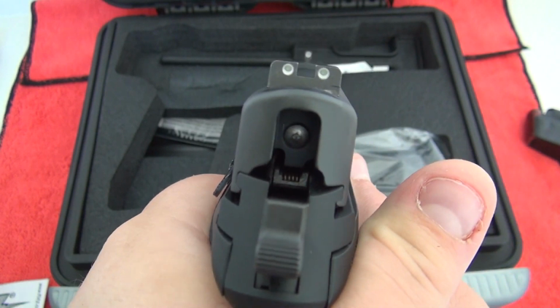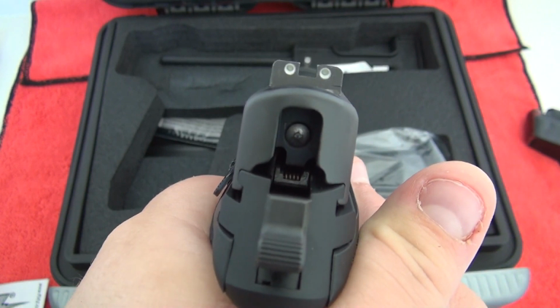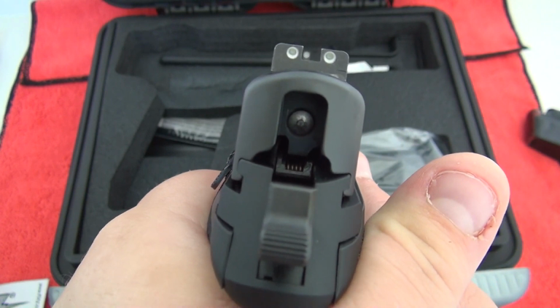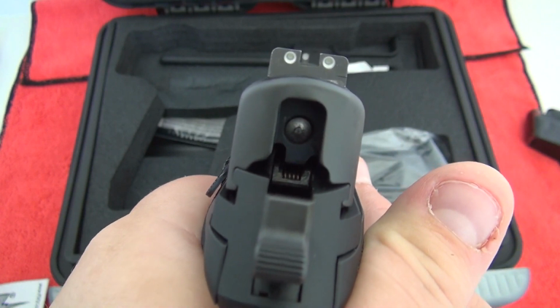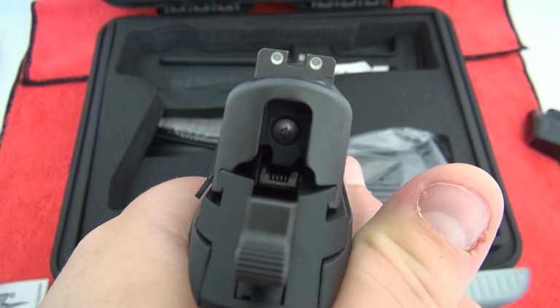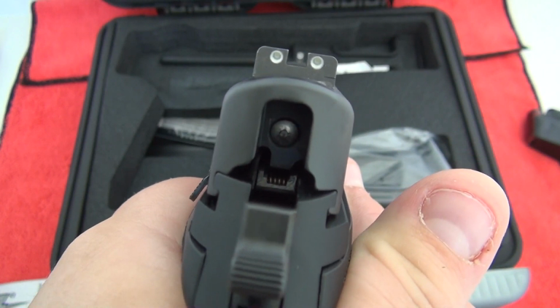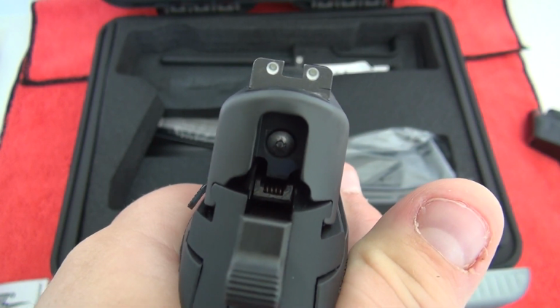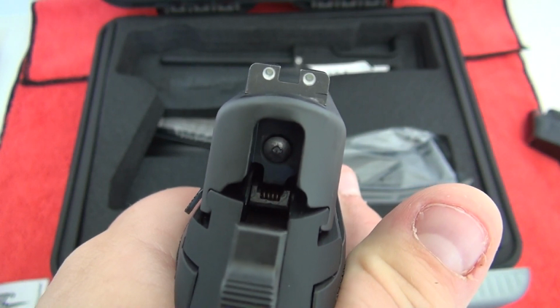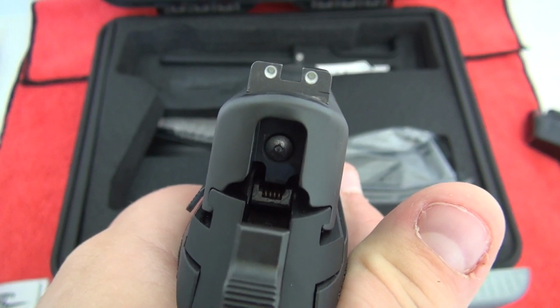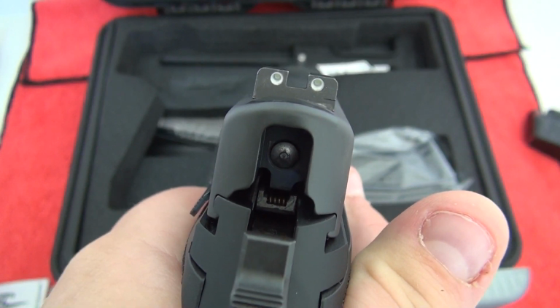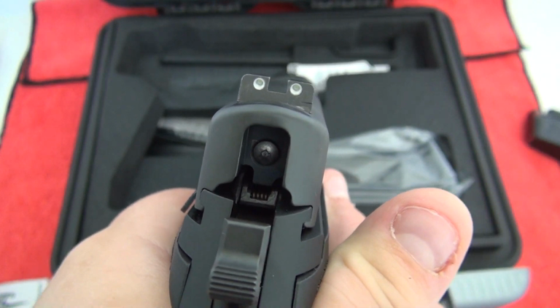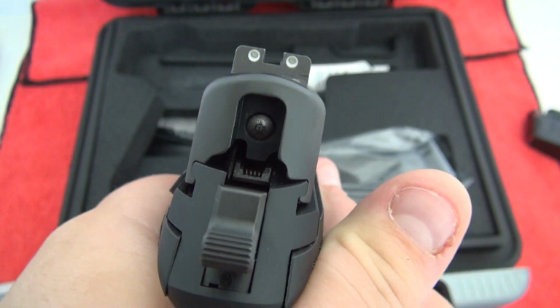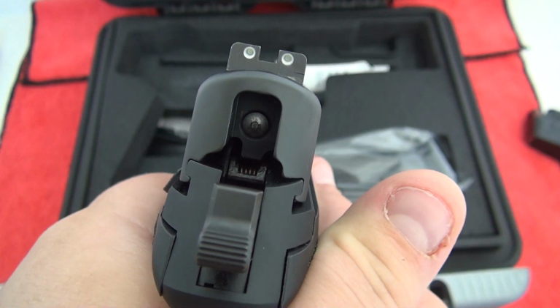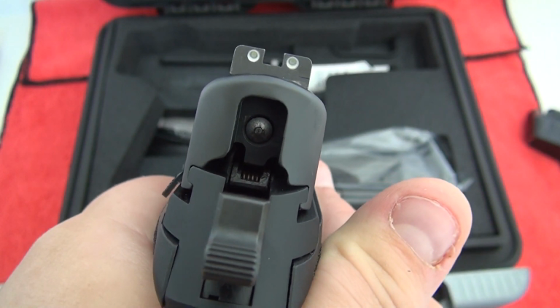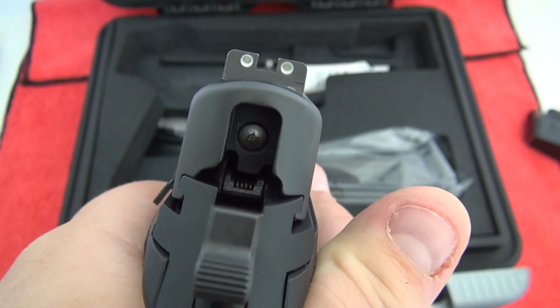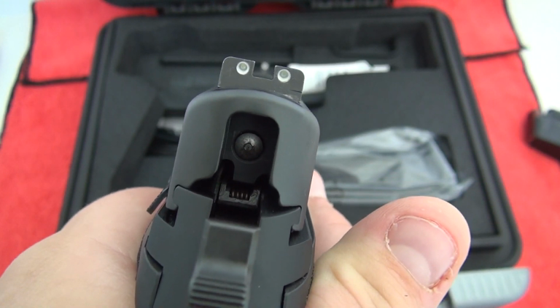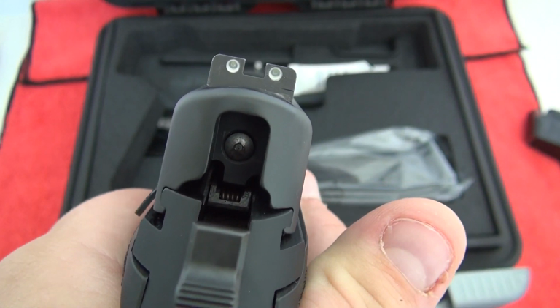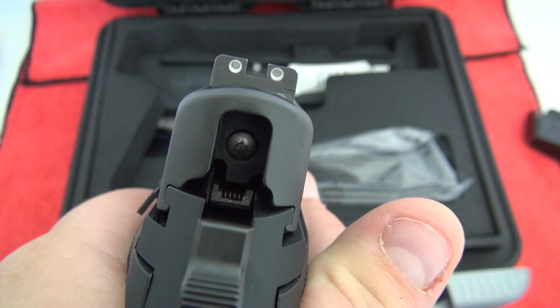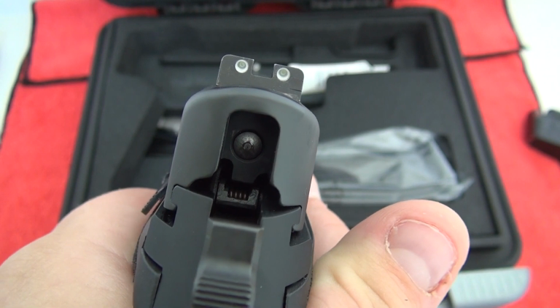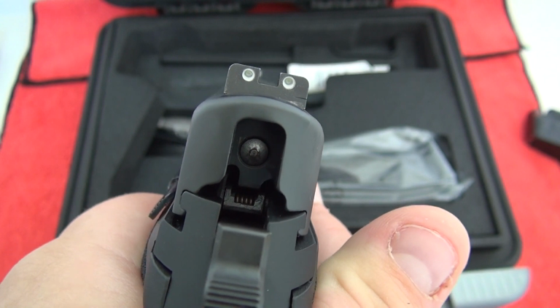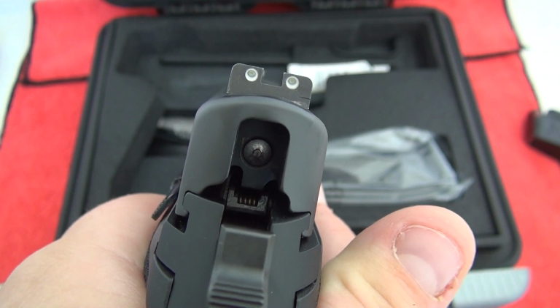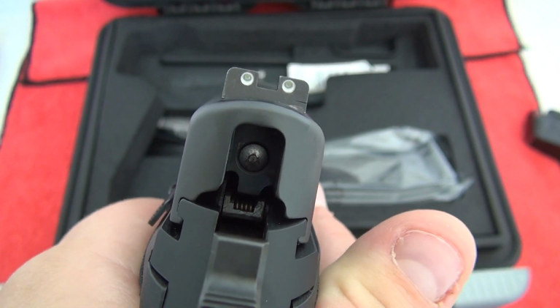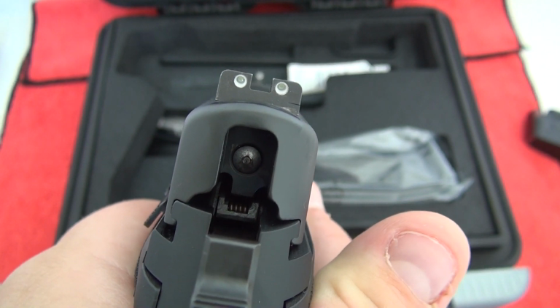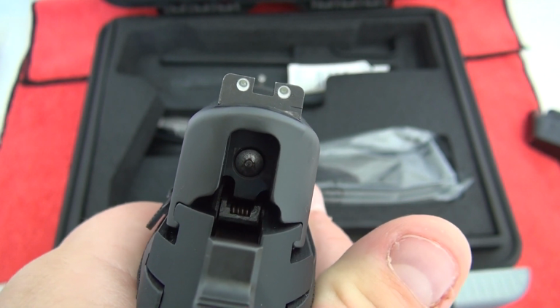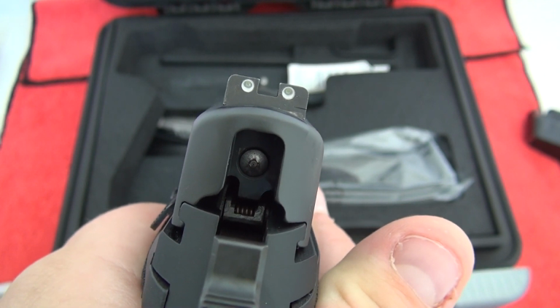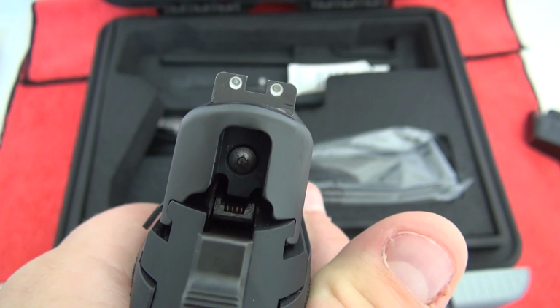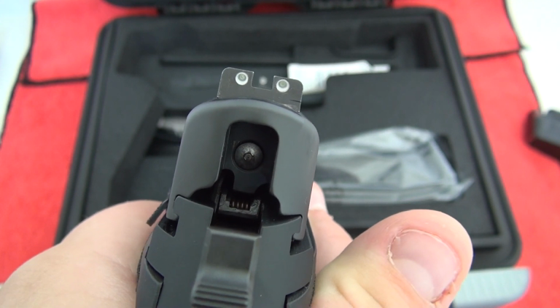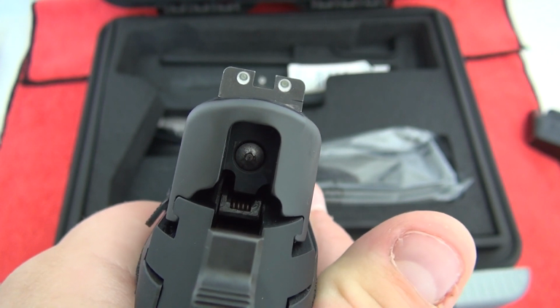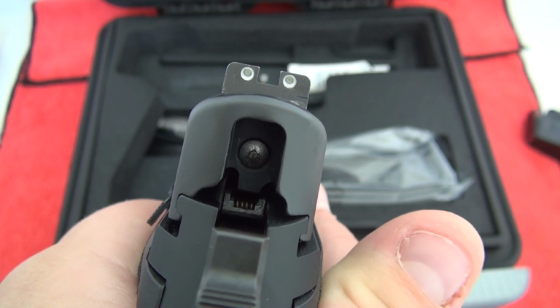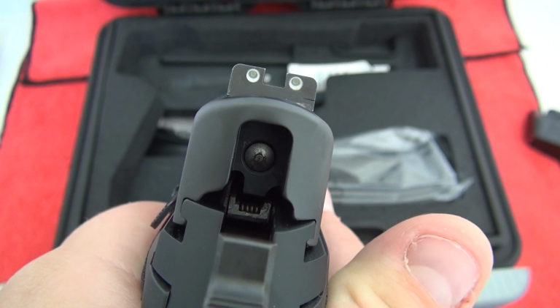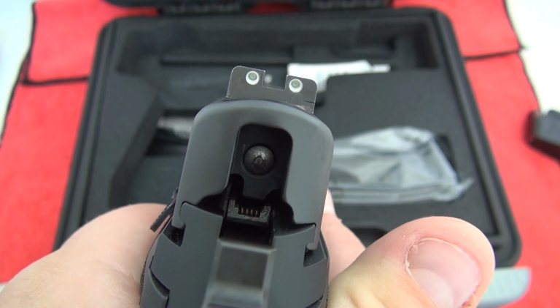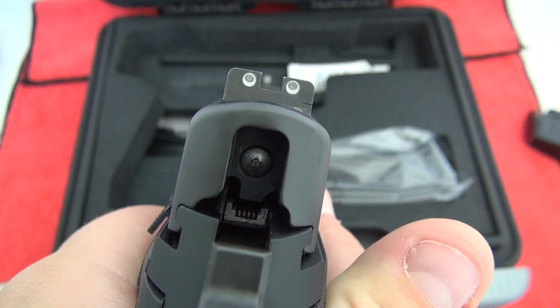Comes with SIG light night sights. SIG light night sights are pretty awesome — a little bit of air in between them.